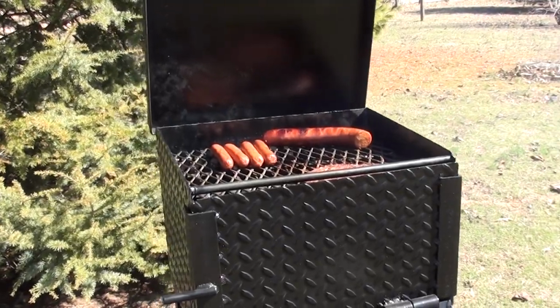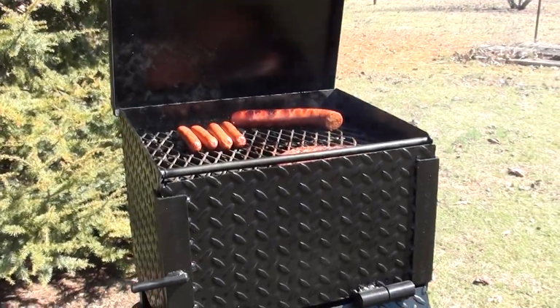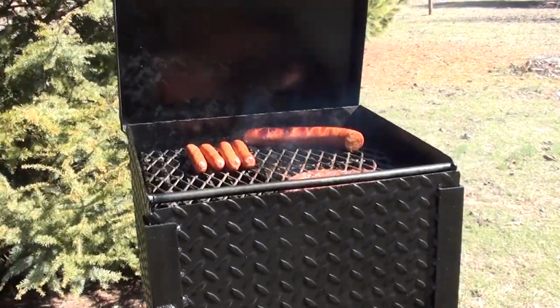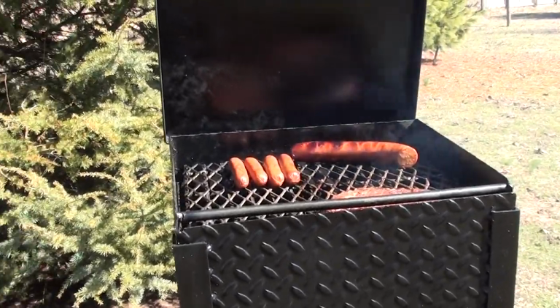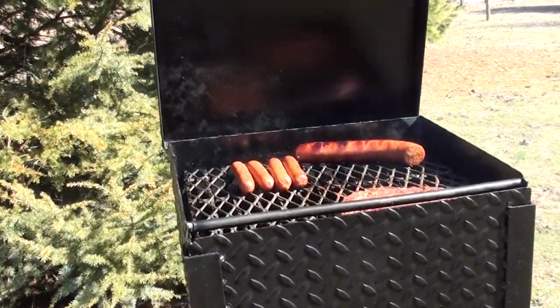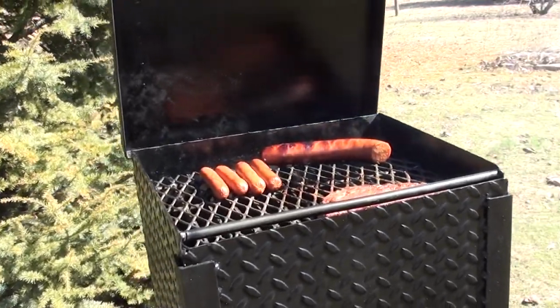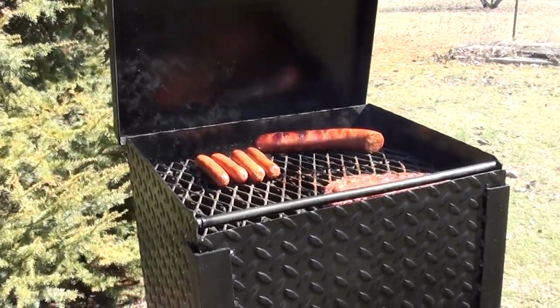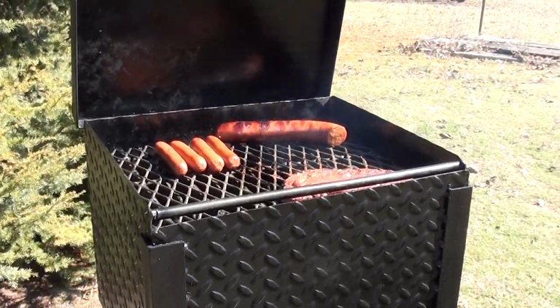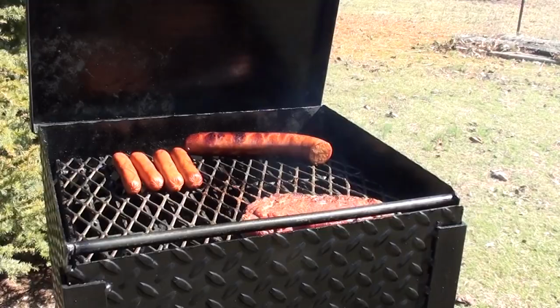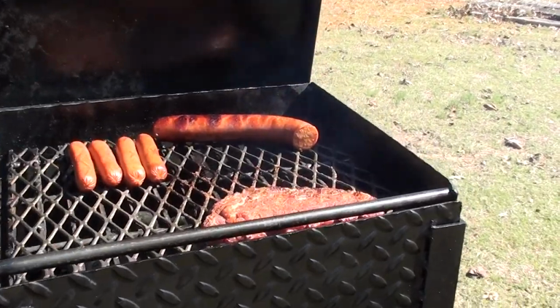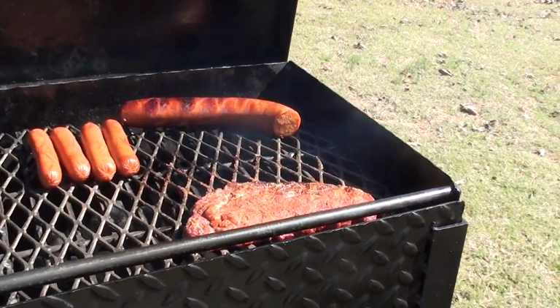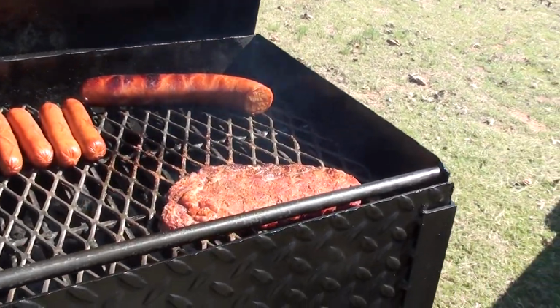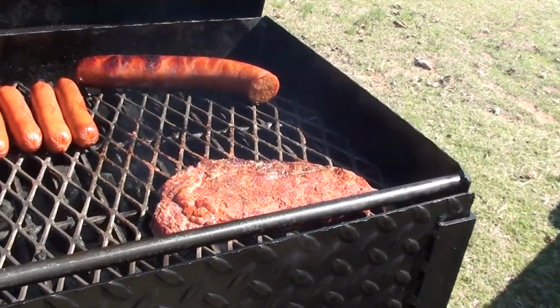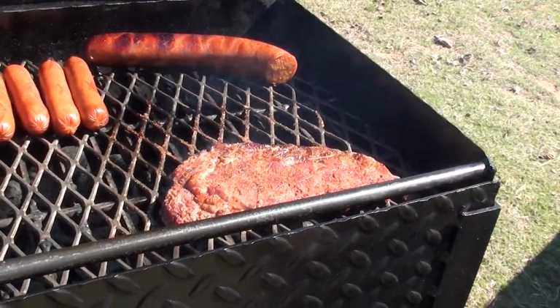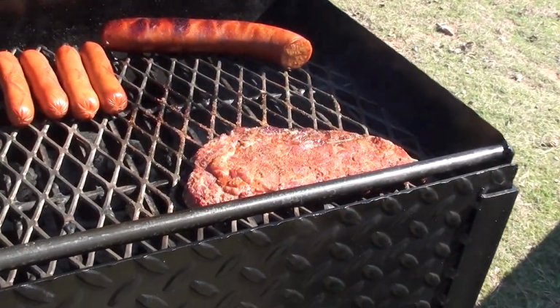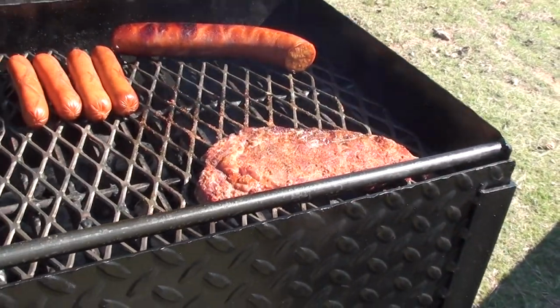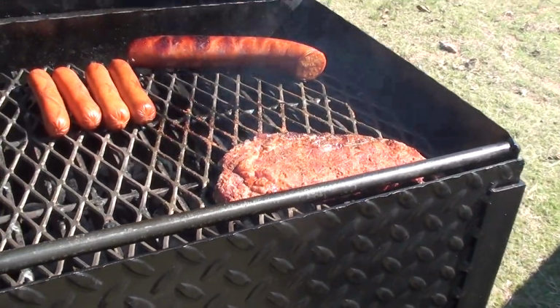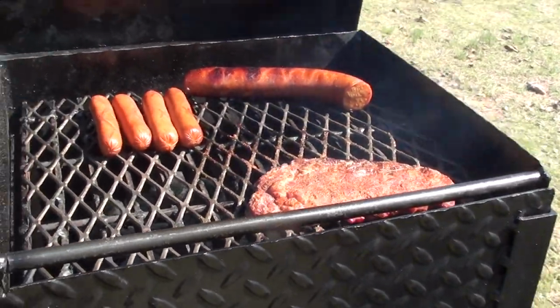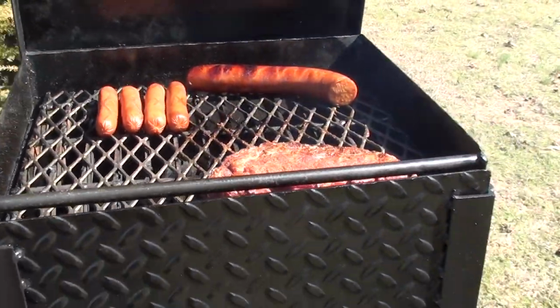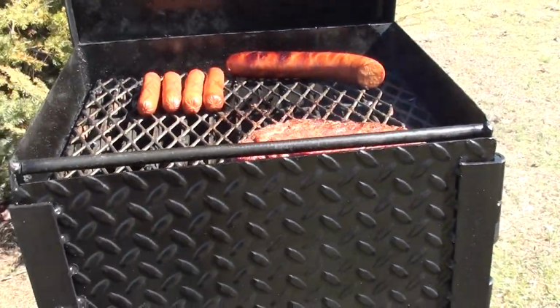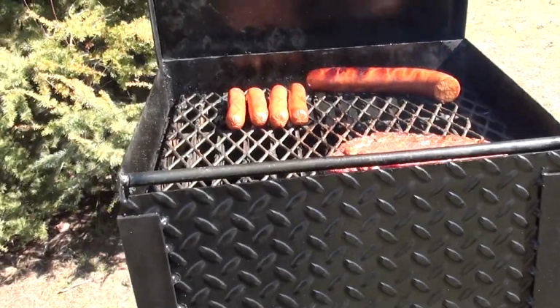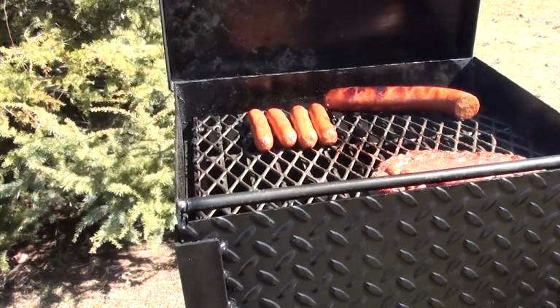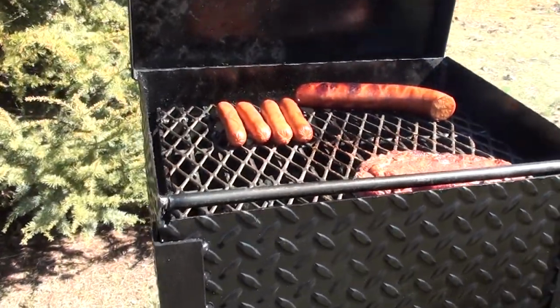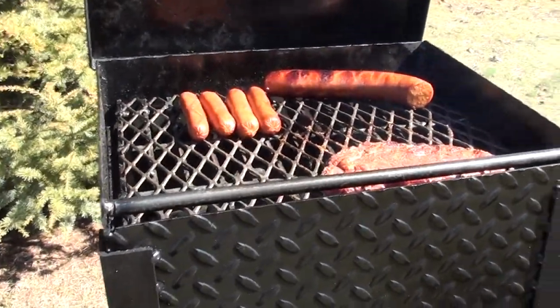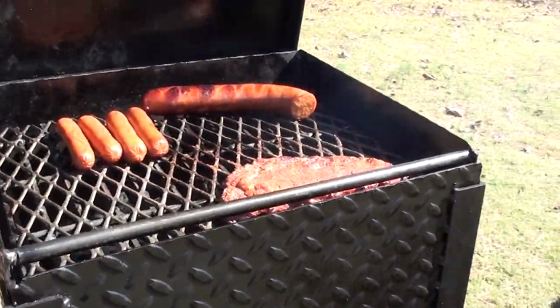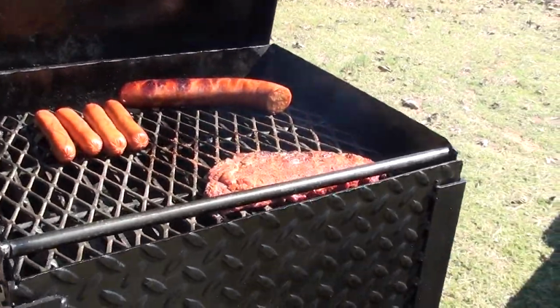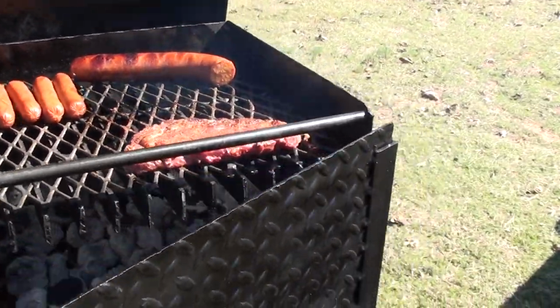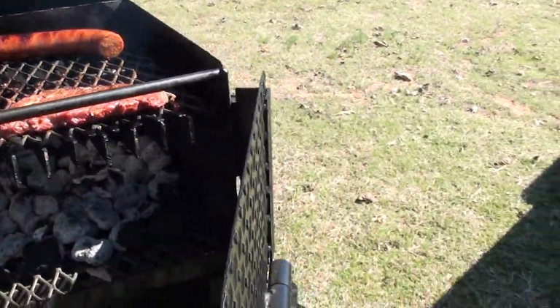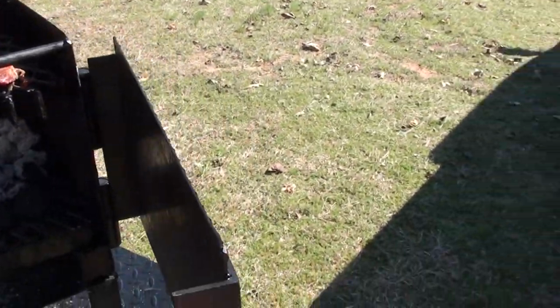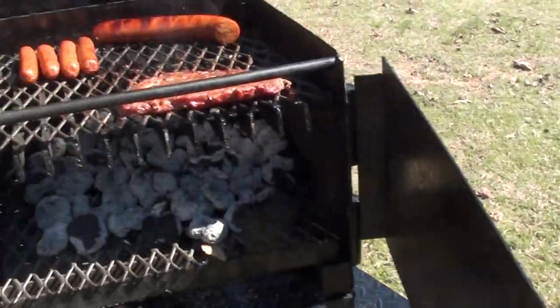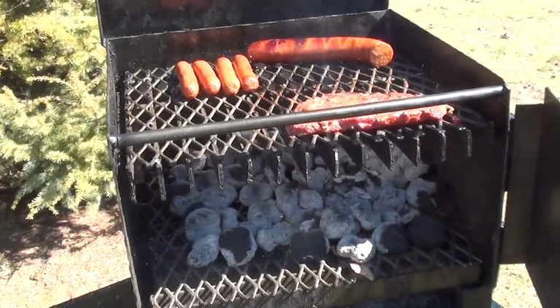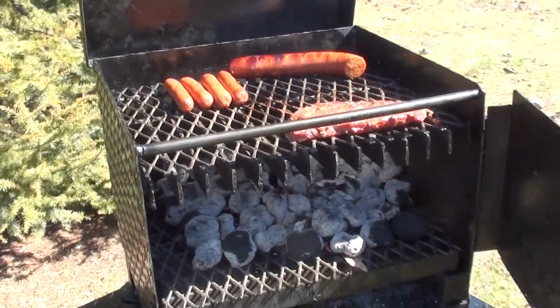I got tired of buying a grill every year or two because they would rust through and fall apart, so I decided I'll build one that'll last a lifetime.